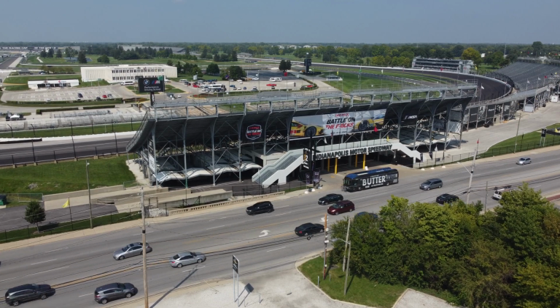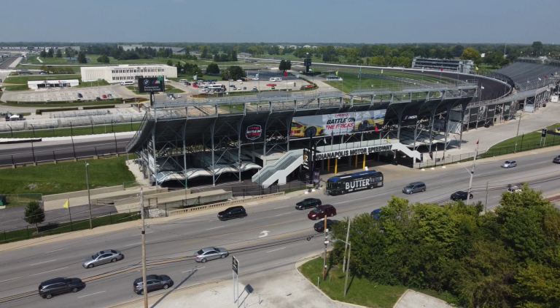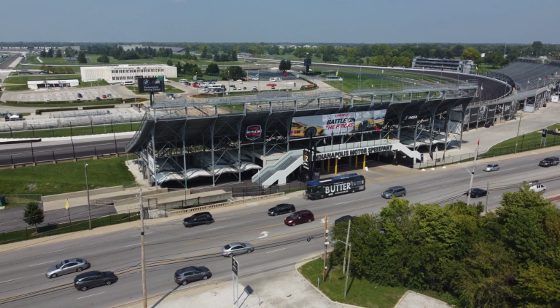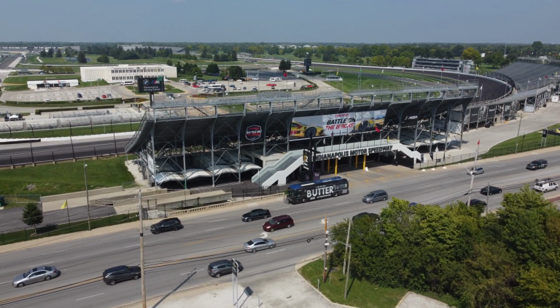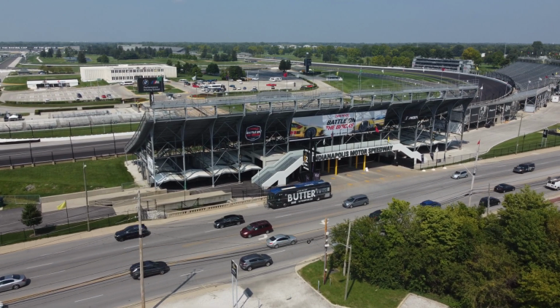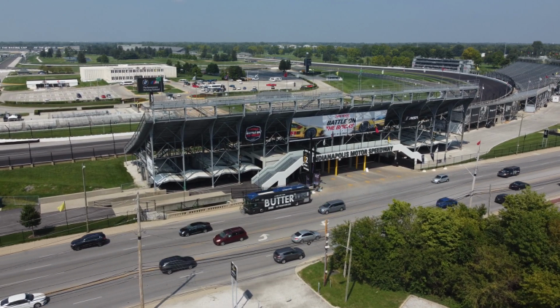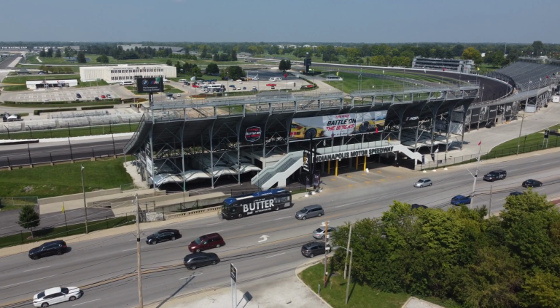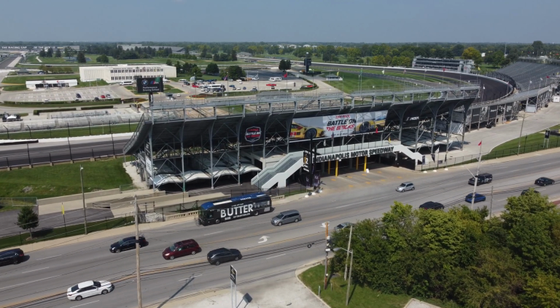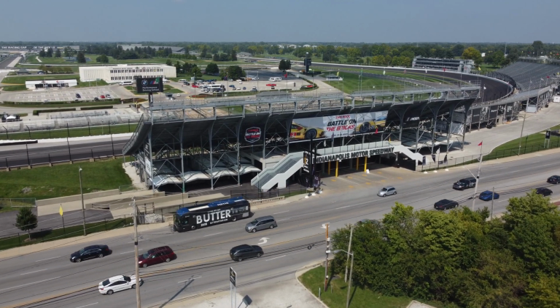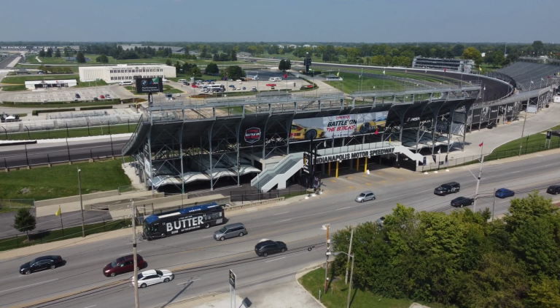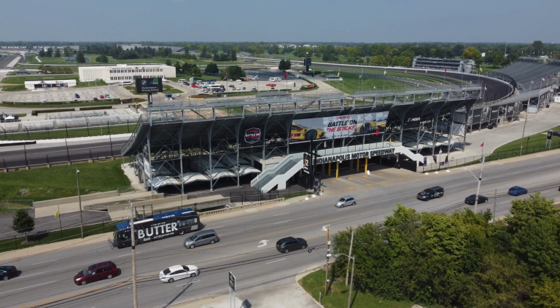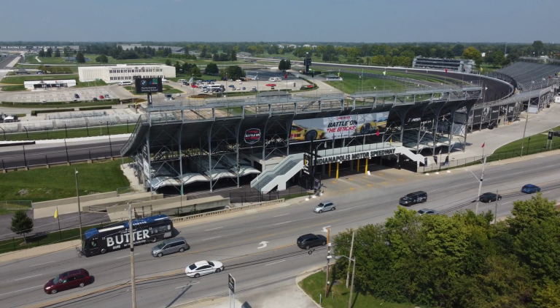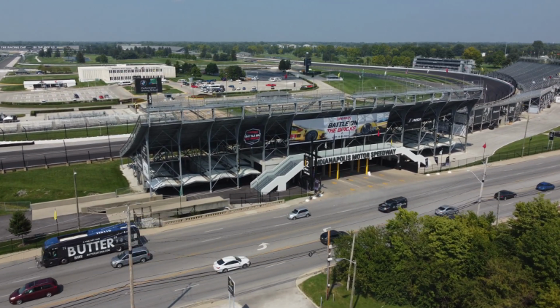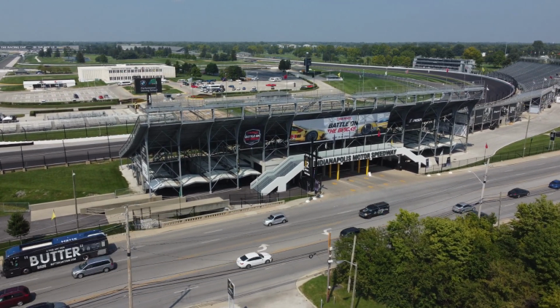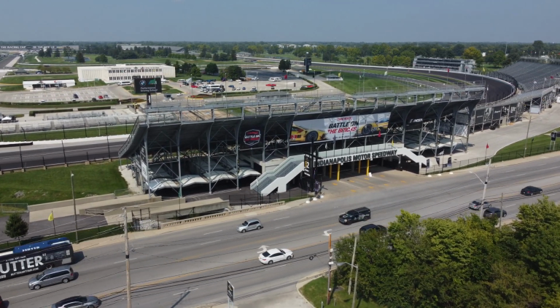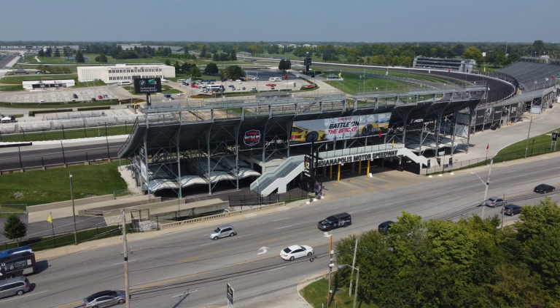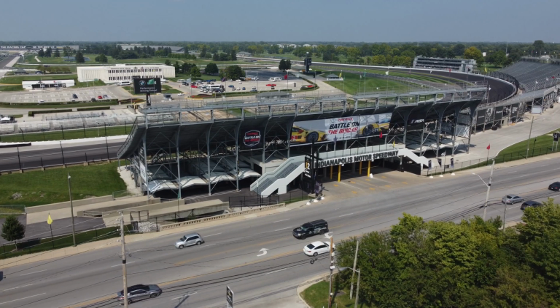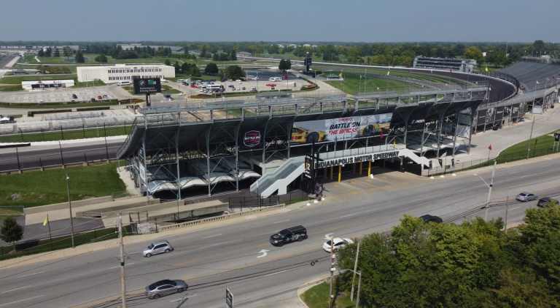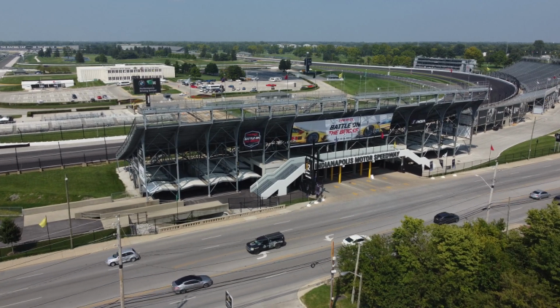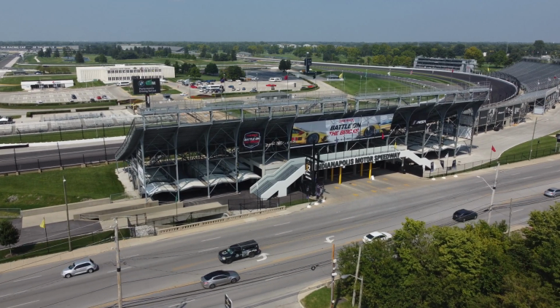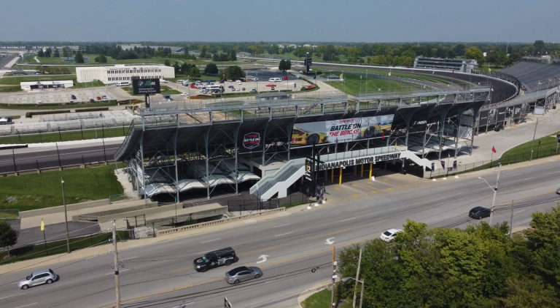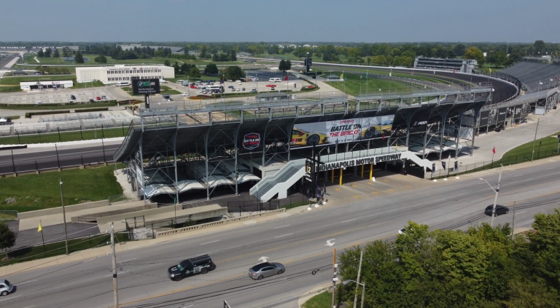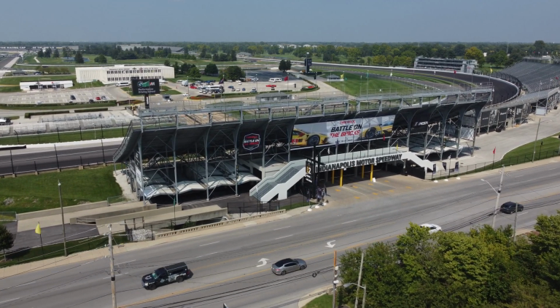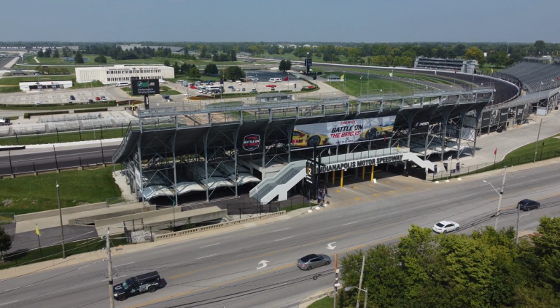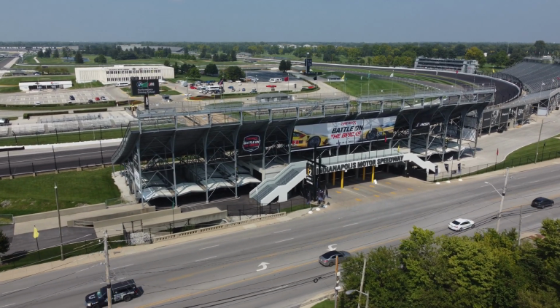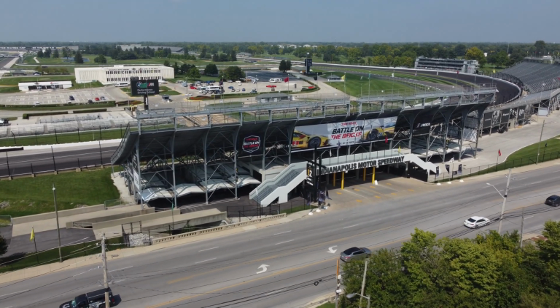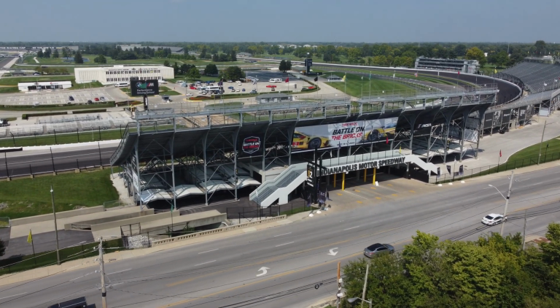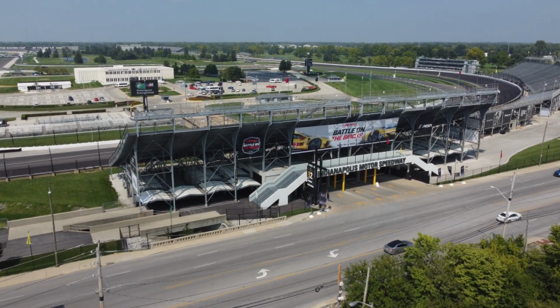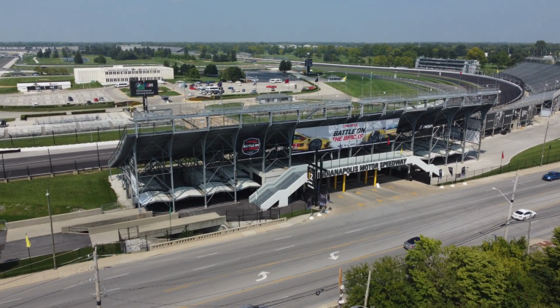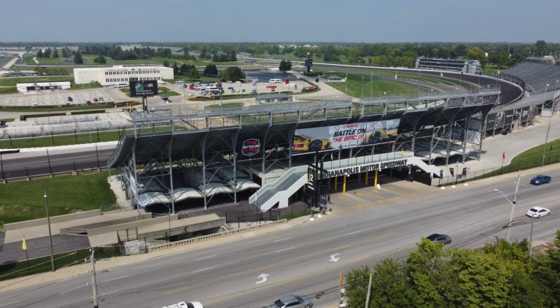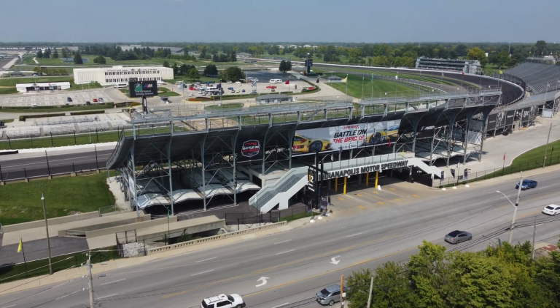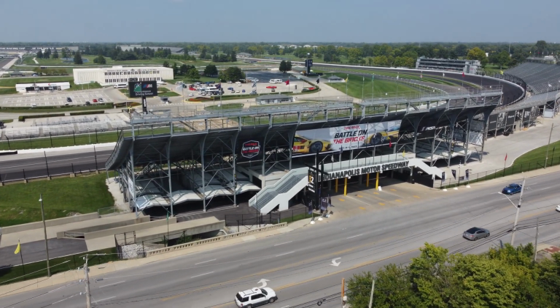This is the main entry and the driveway goes through a tunnel underneath the track so you can get to the museum and all the other things in the infield.